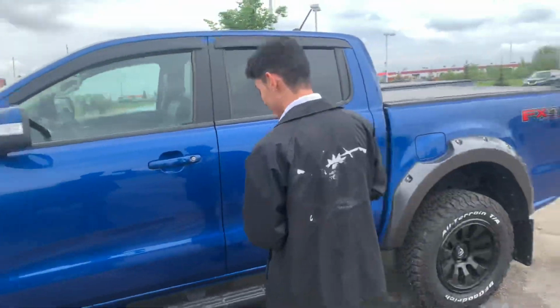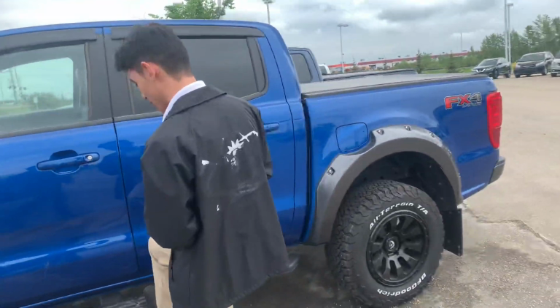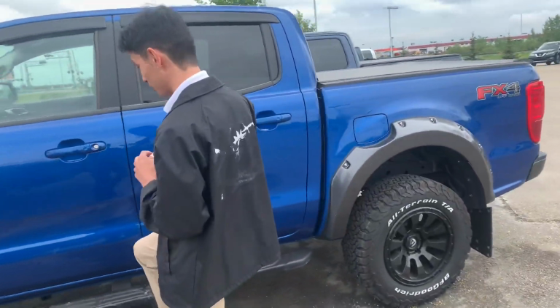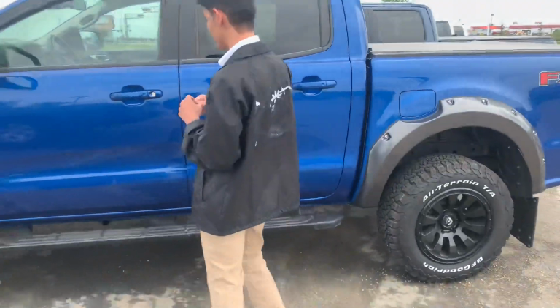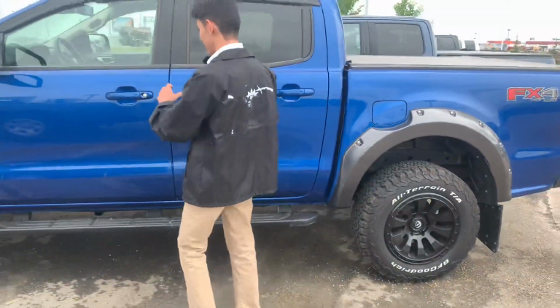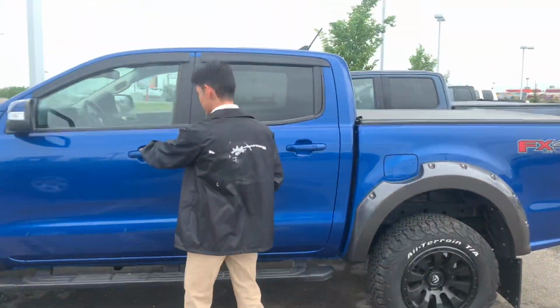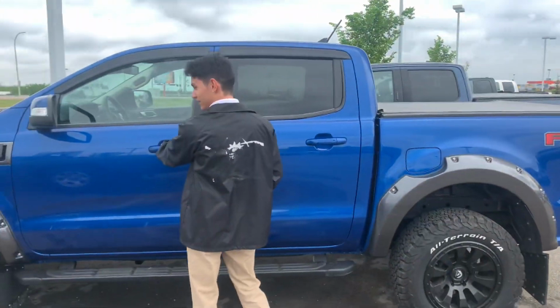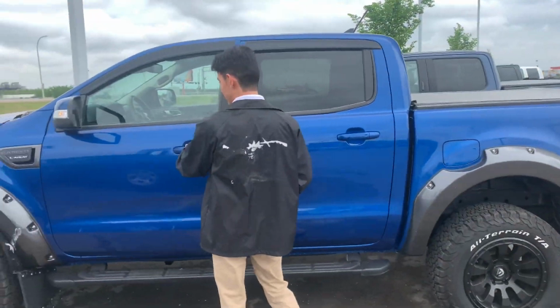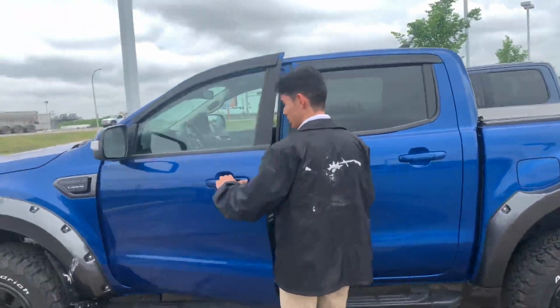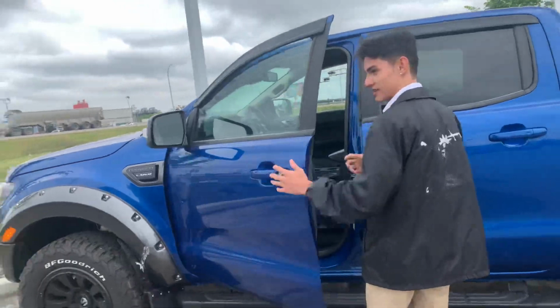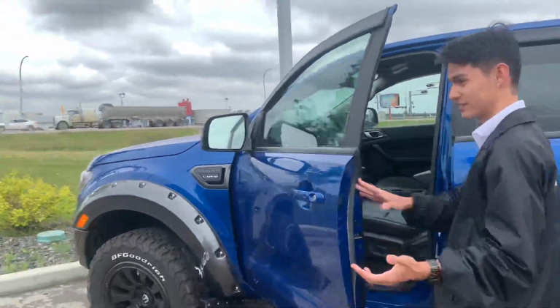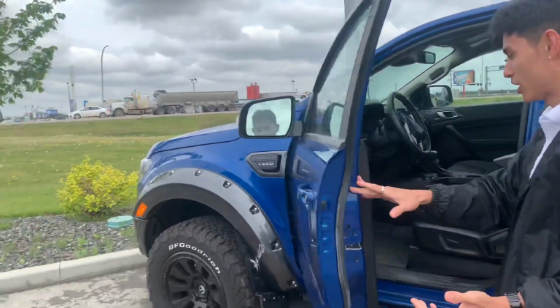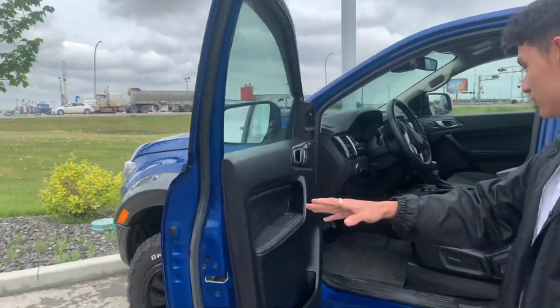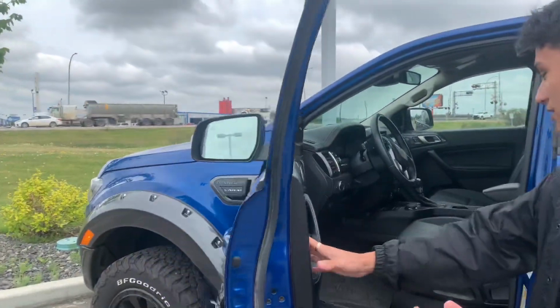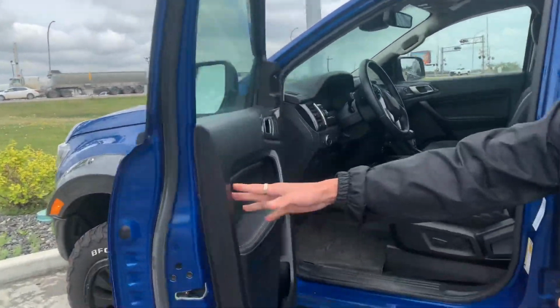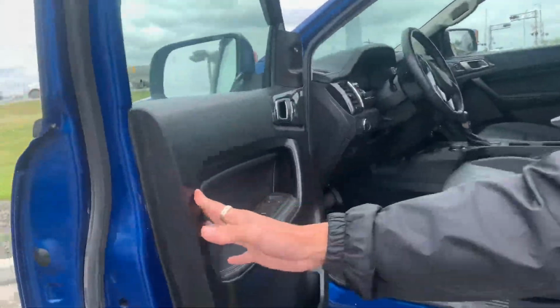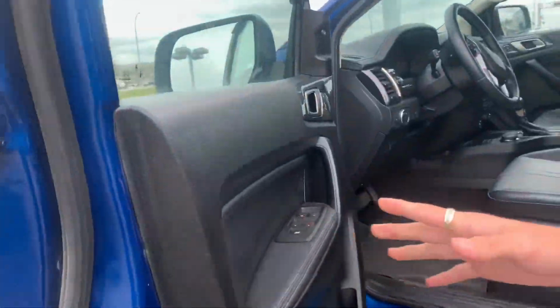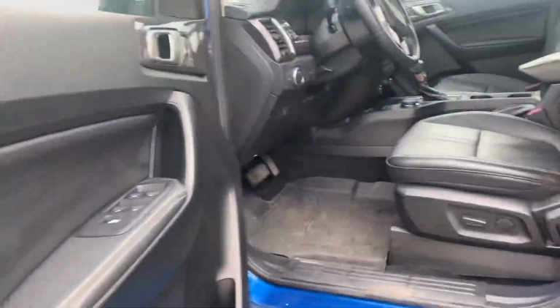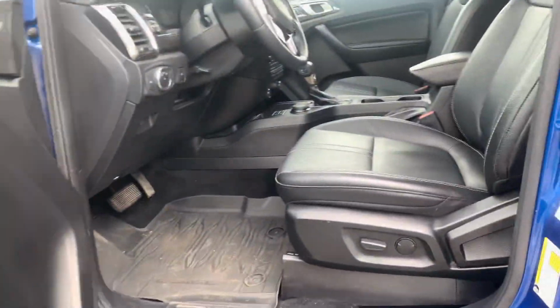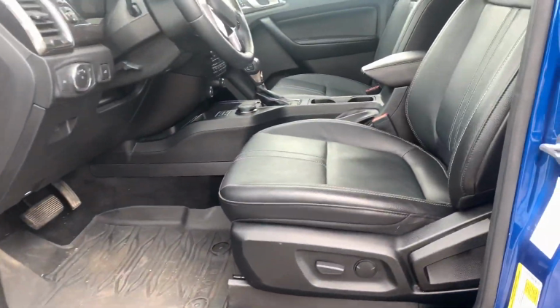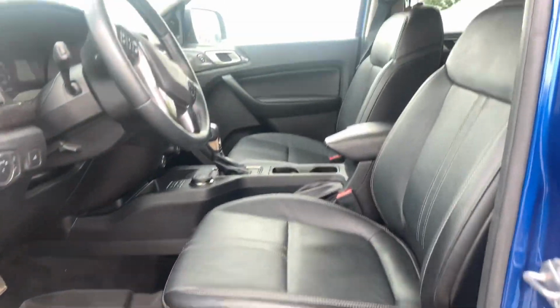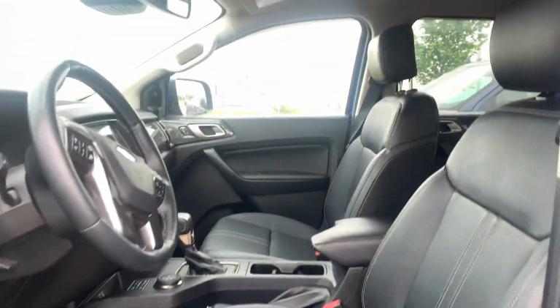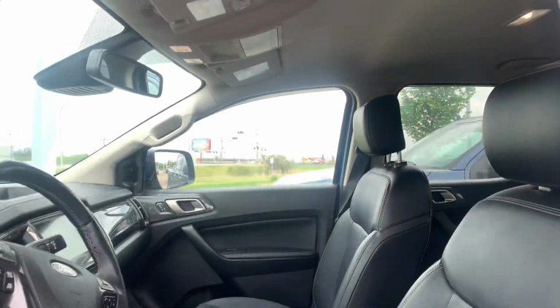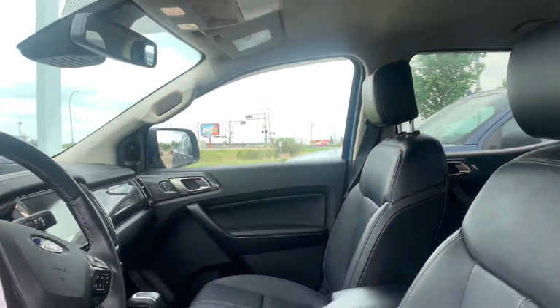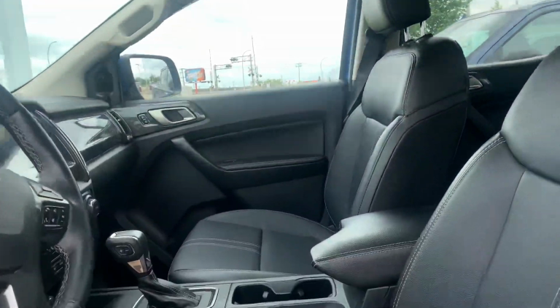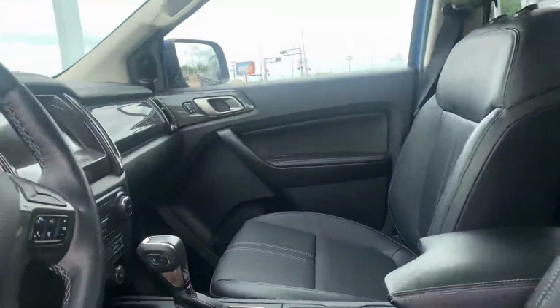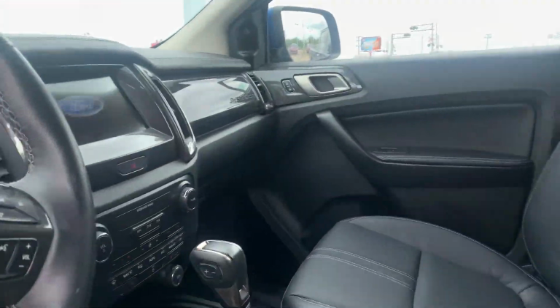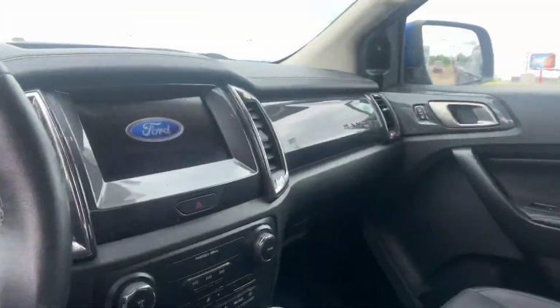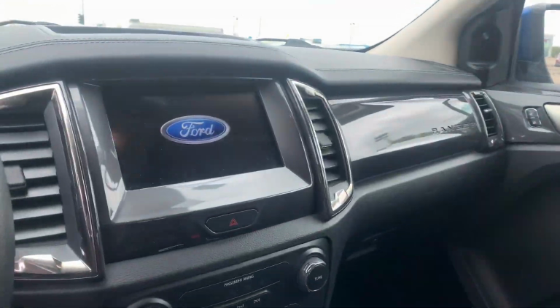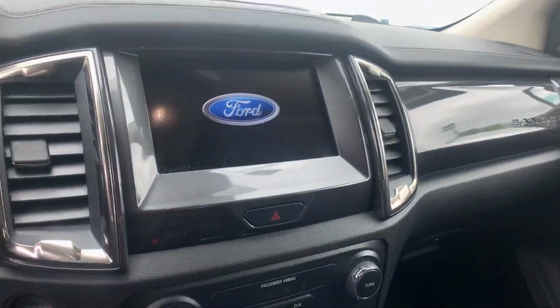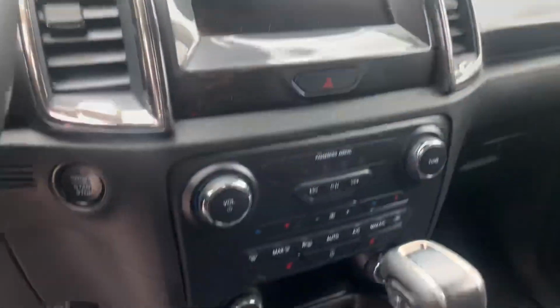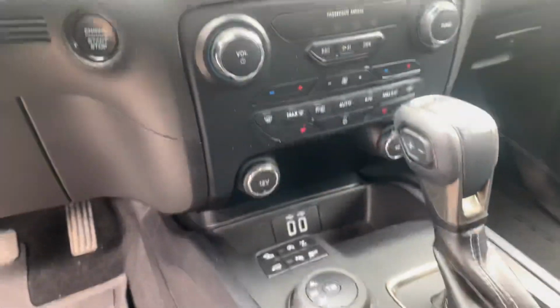It does come with running boards as well, and it comes with intelligent entry so you won't have to take the keys out of your pocket when you enter. When you look inside you'll see full leather with power seats, heated seats, your steering wheel mounted controls, and the touchscreen radio.